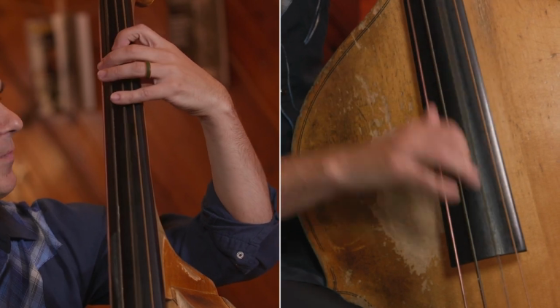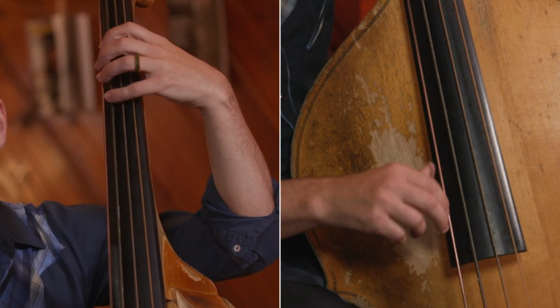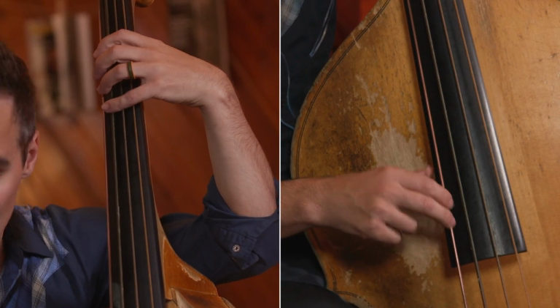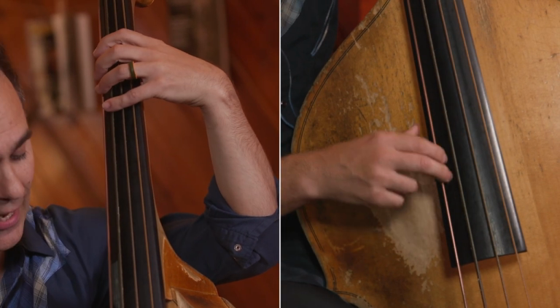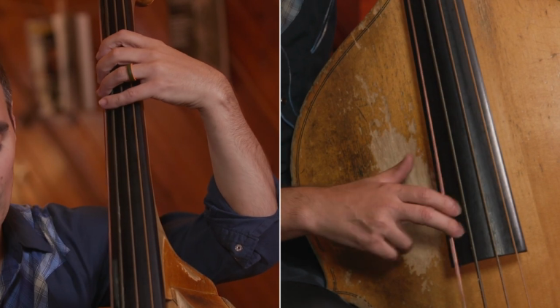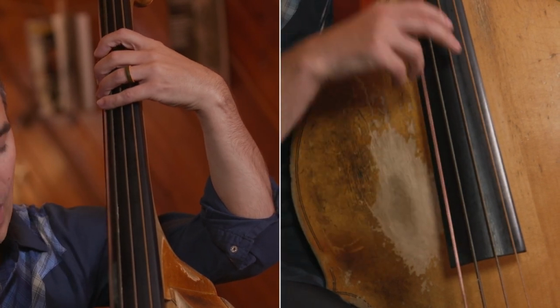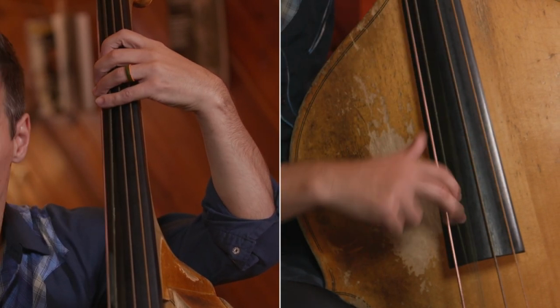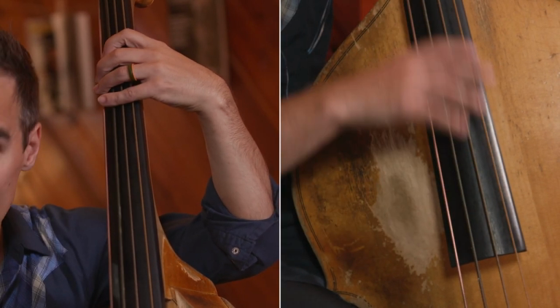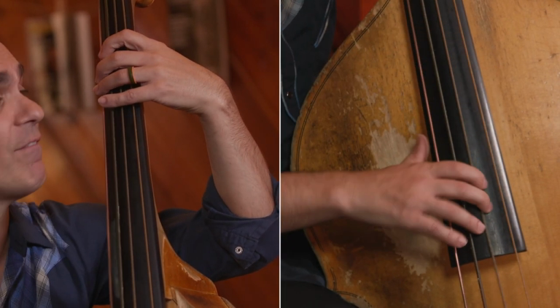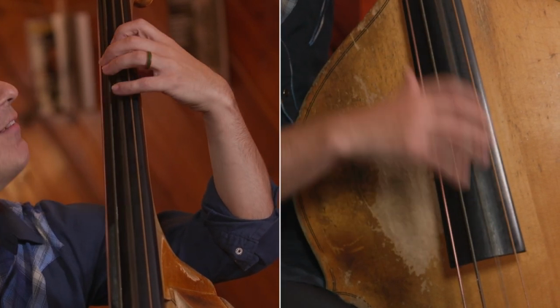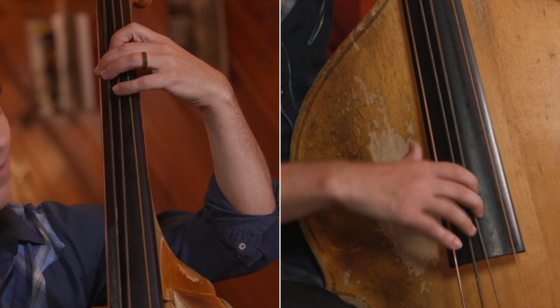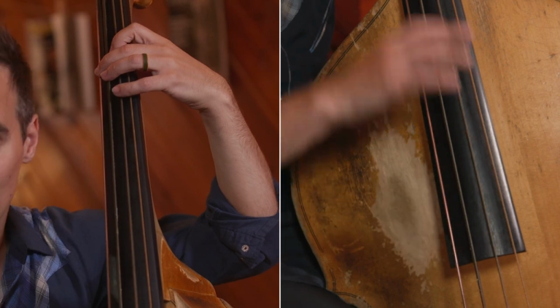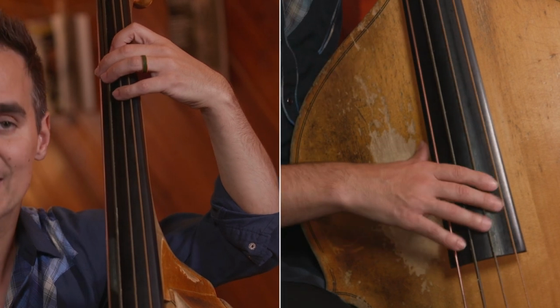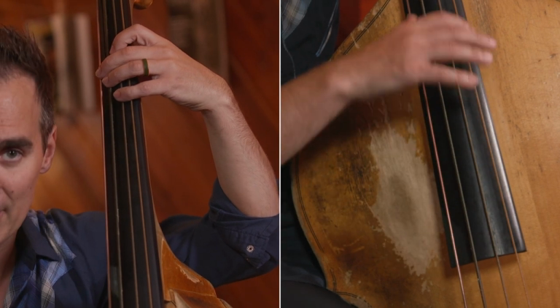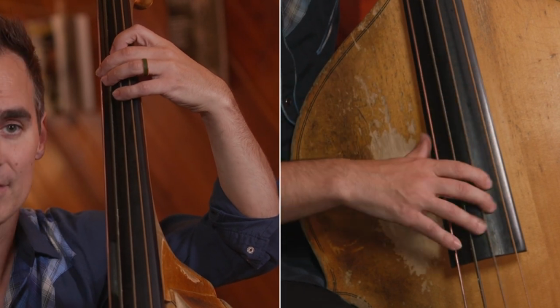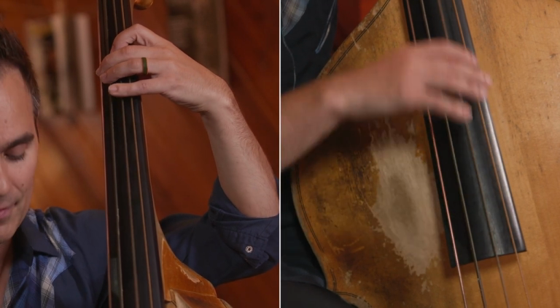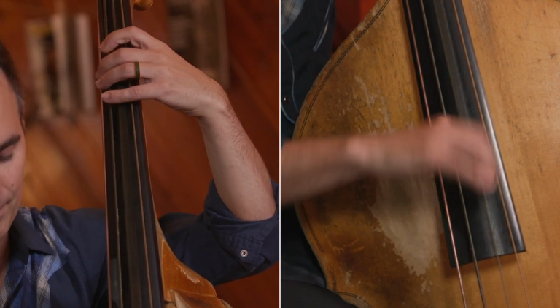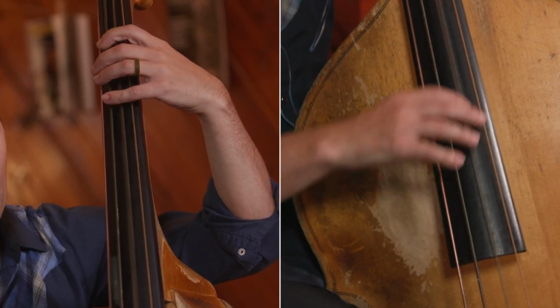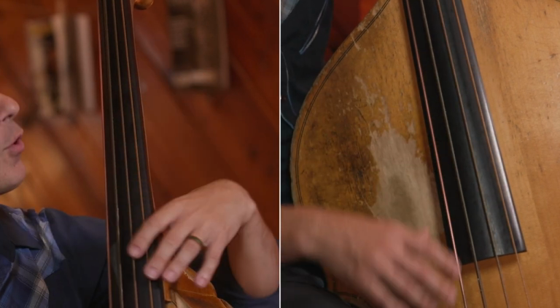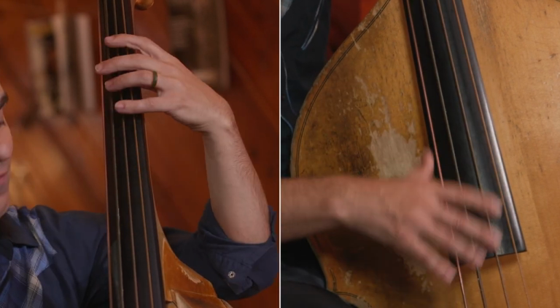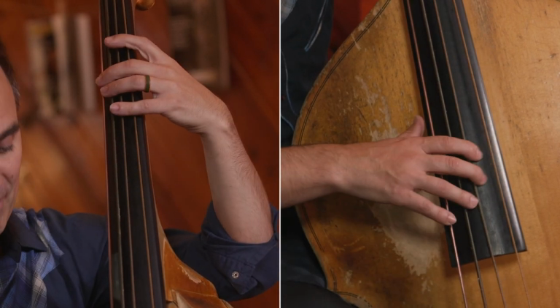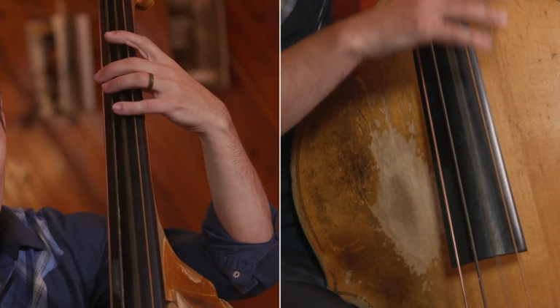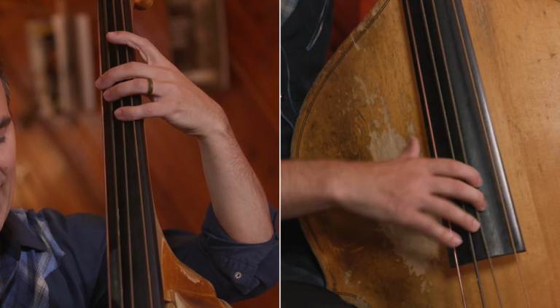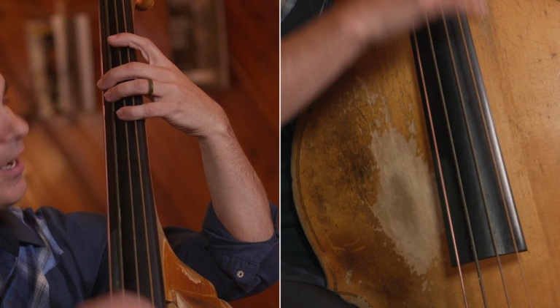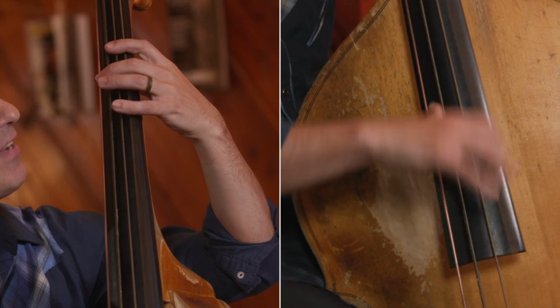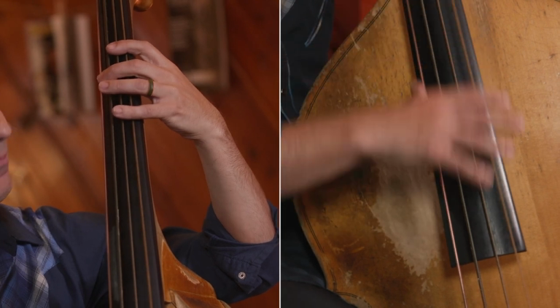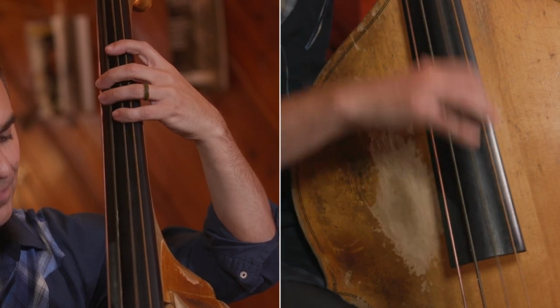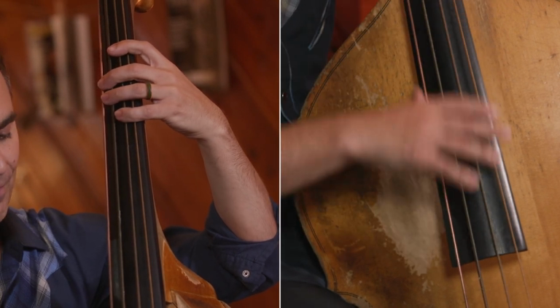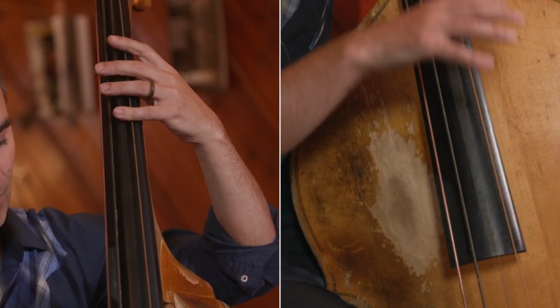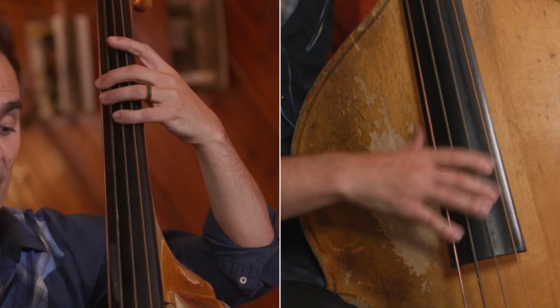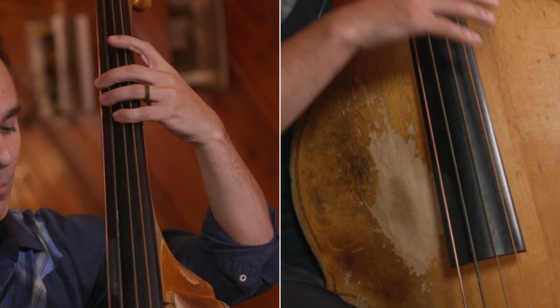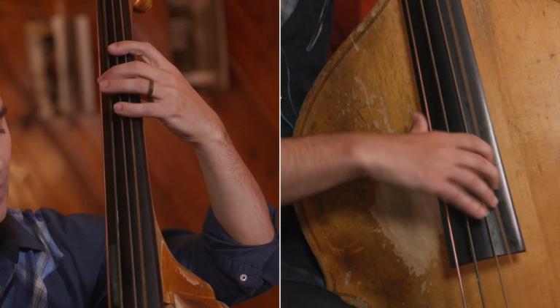Back to G once again: one, three, five, six, flat seven, and then of course your five, which we might abbreviate, or I guess we could probably do that.